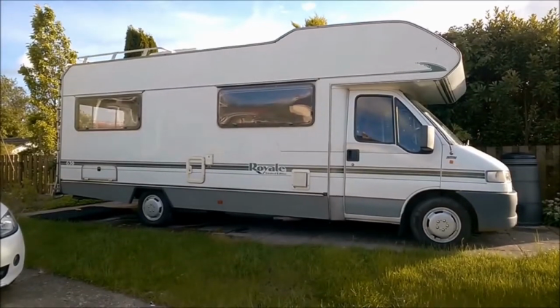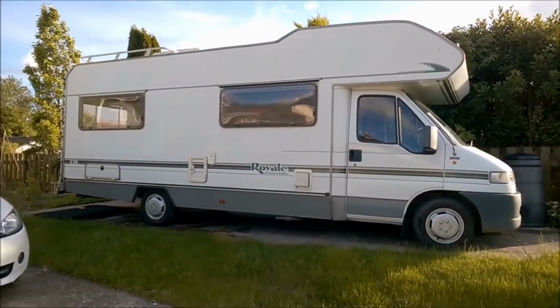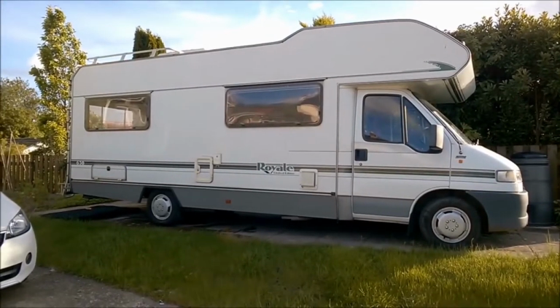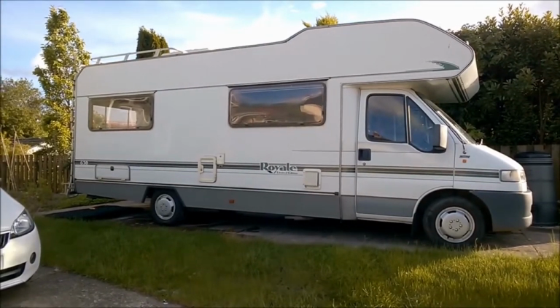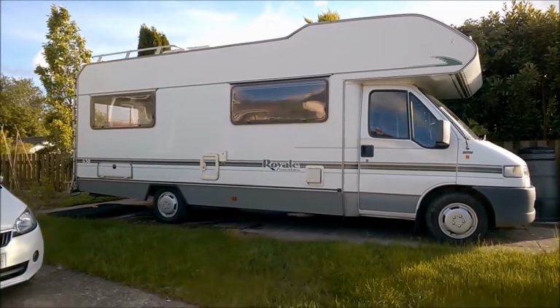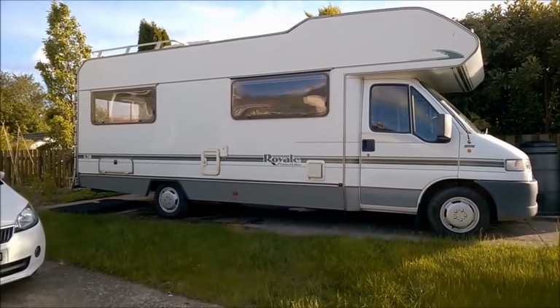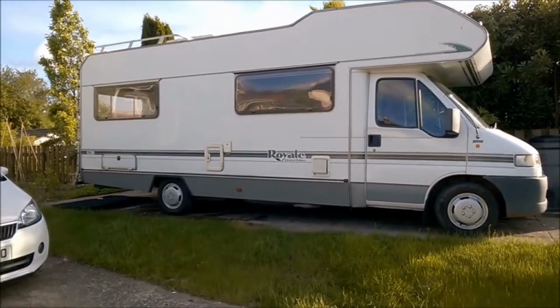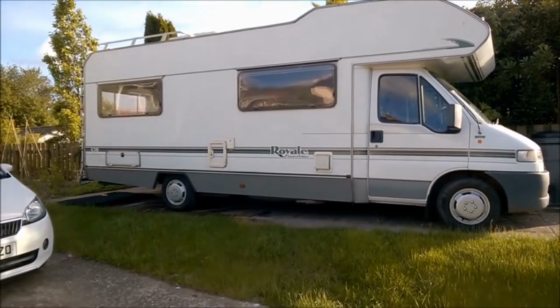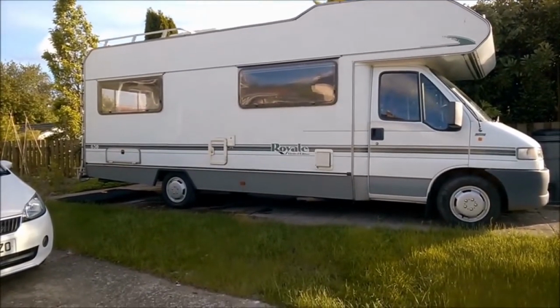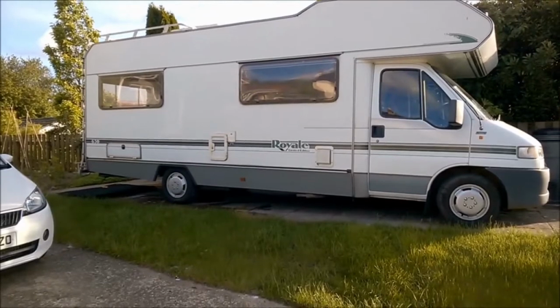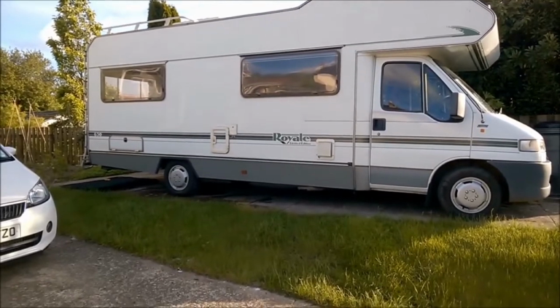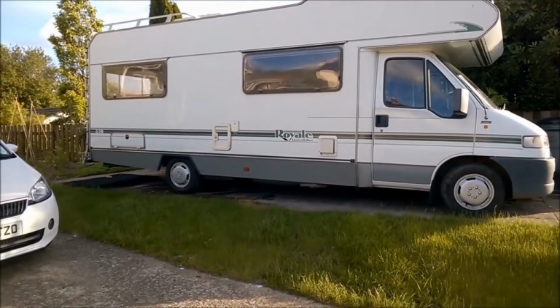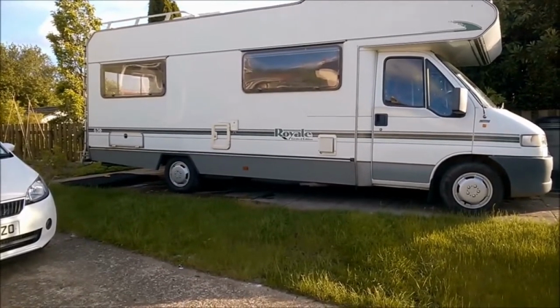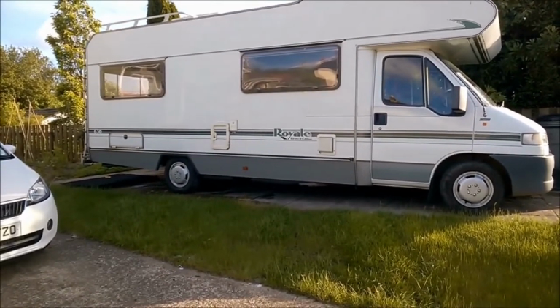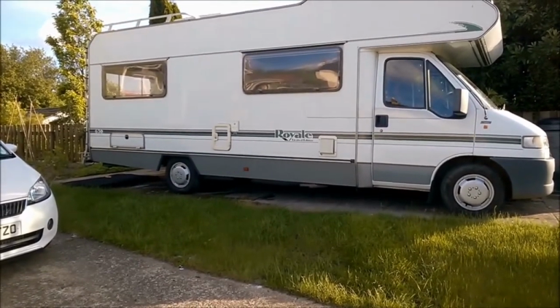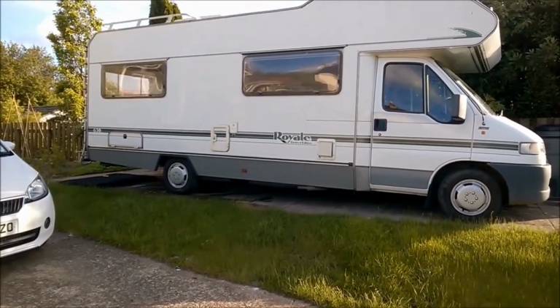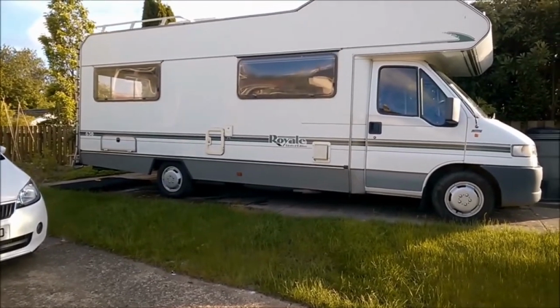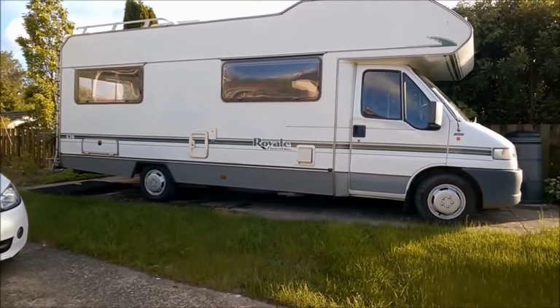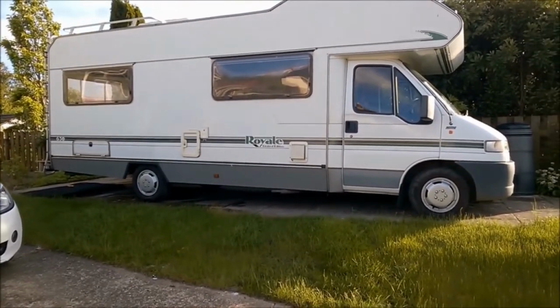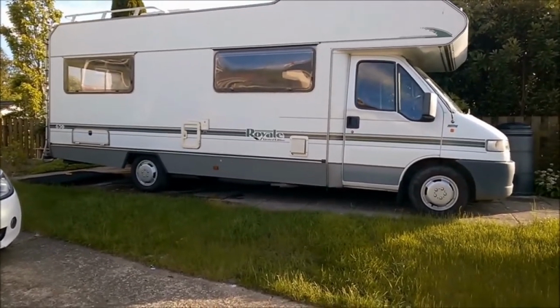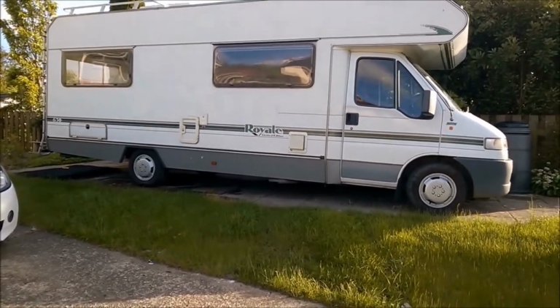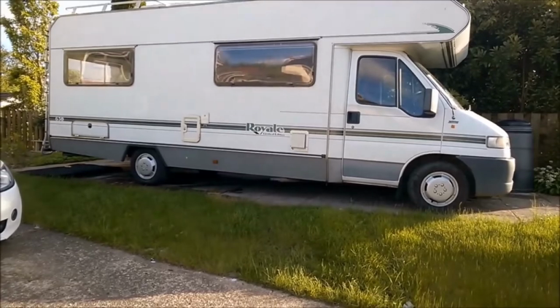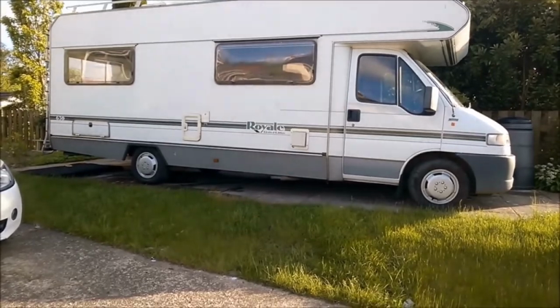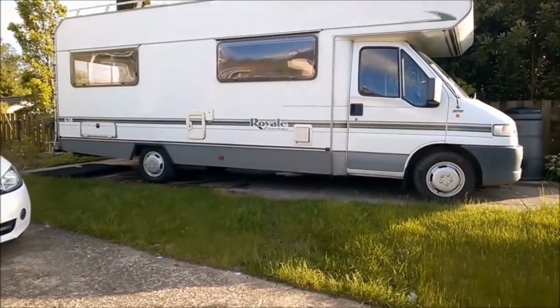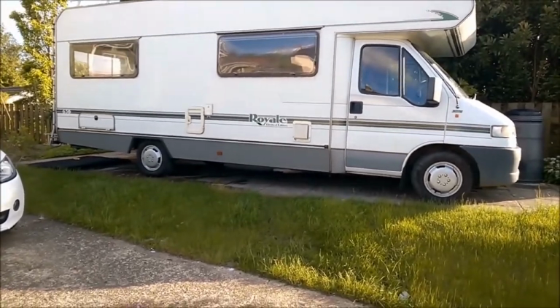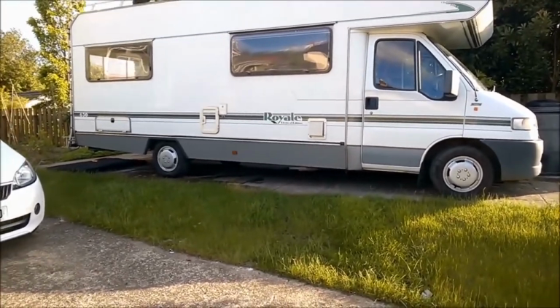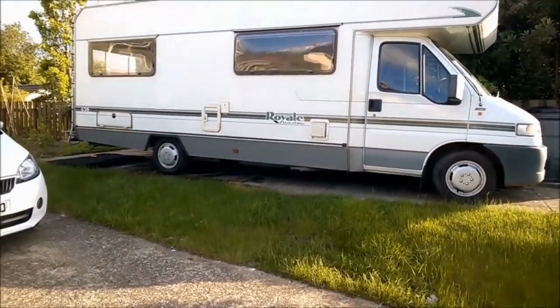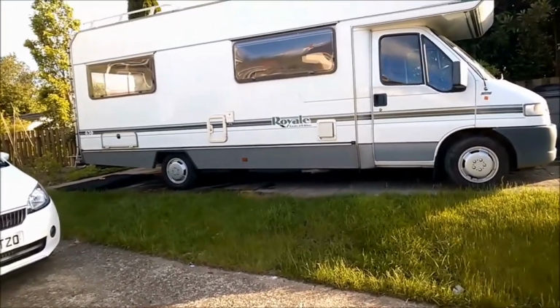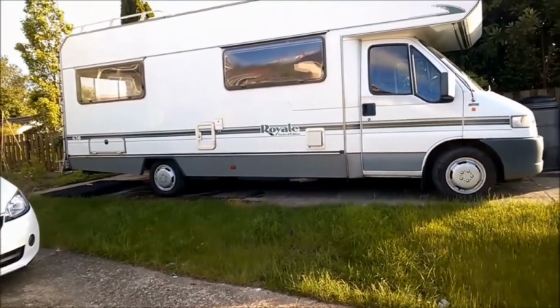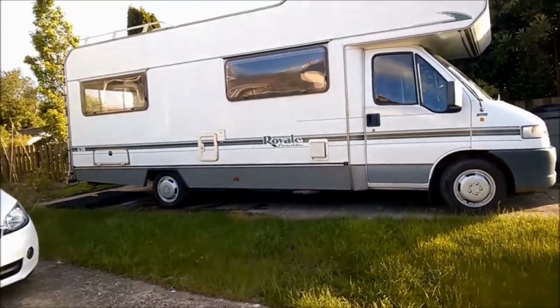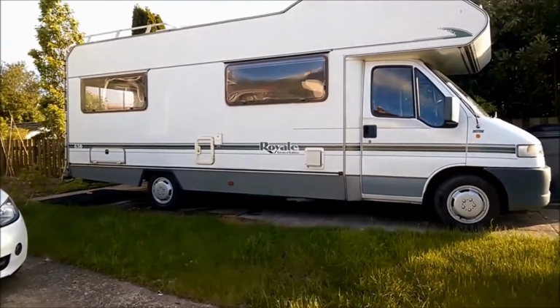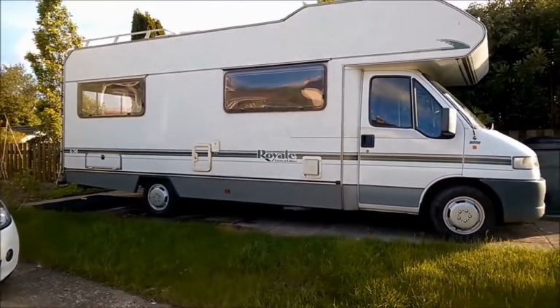This is our motorhome, which is a Swift Royale, 2.5 TDI Fiat cab, which we call Ermintrude because the registration is KOW.